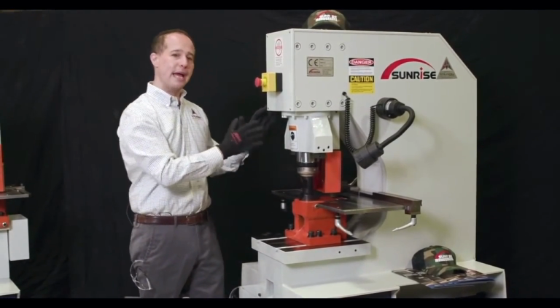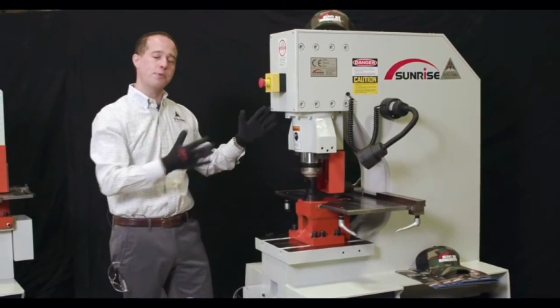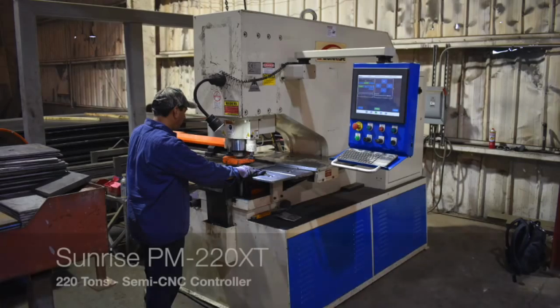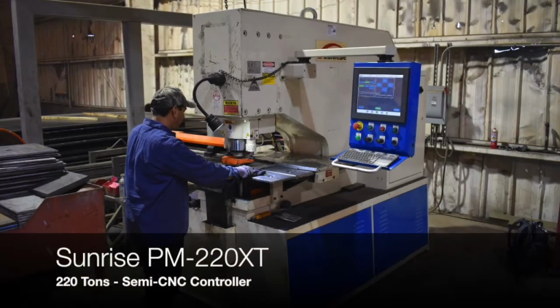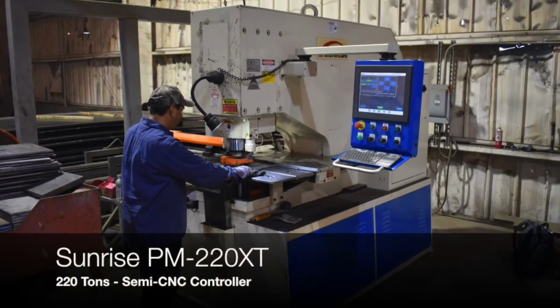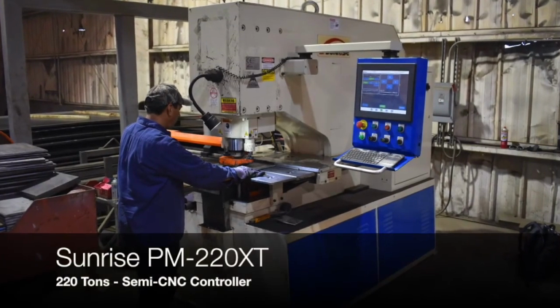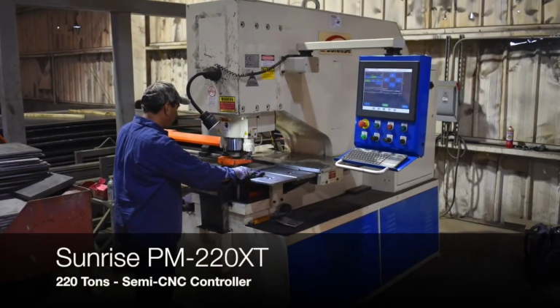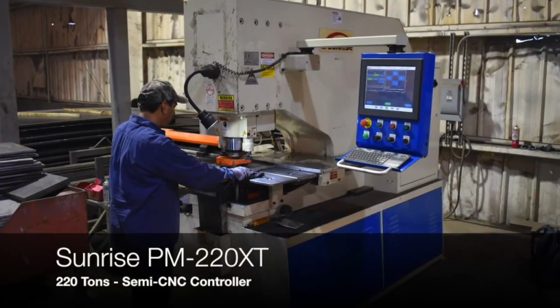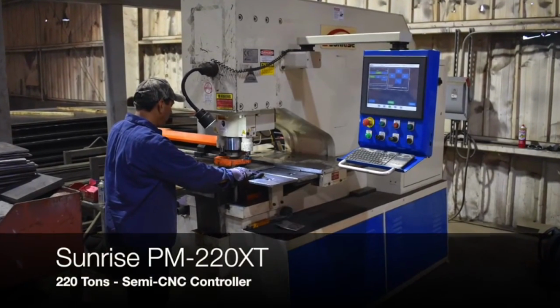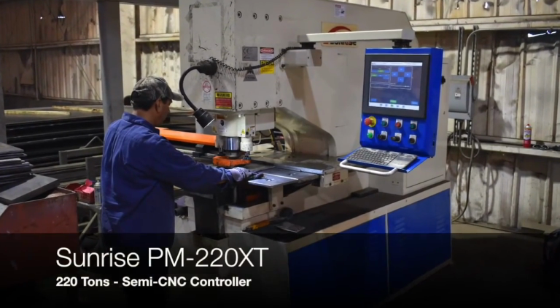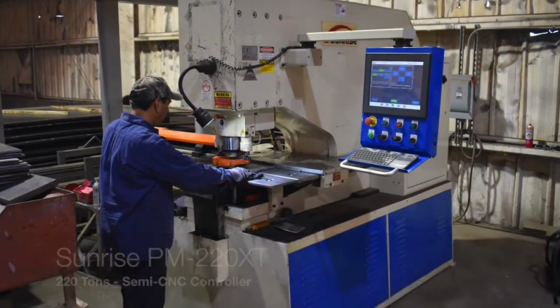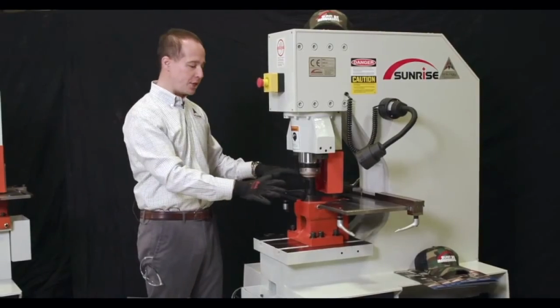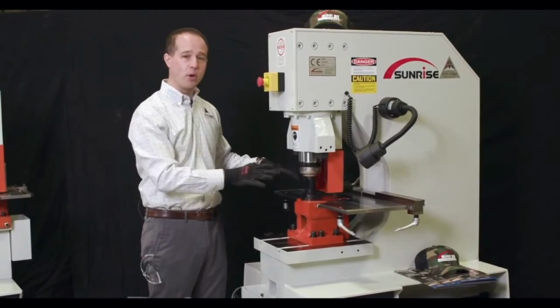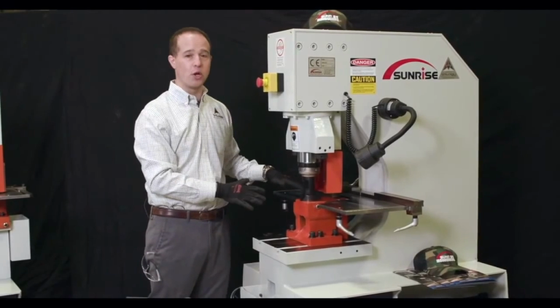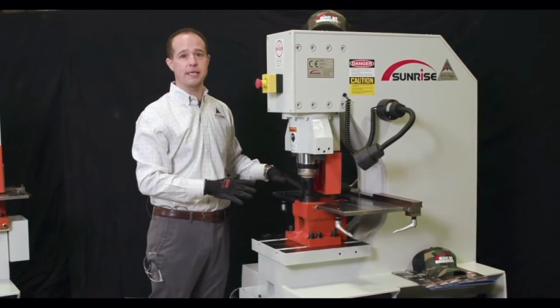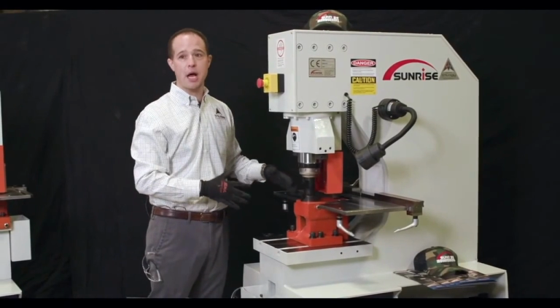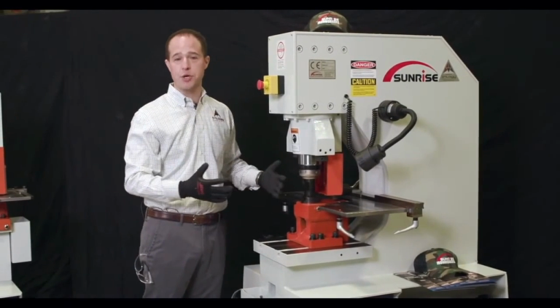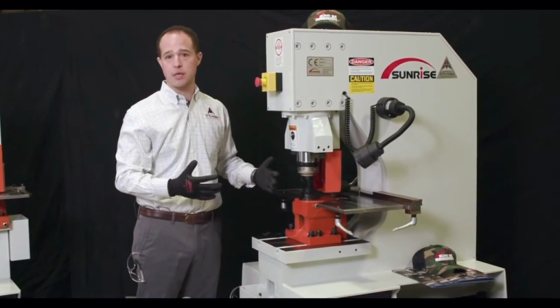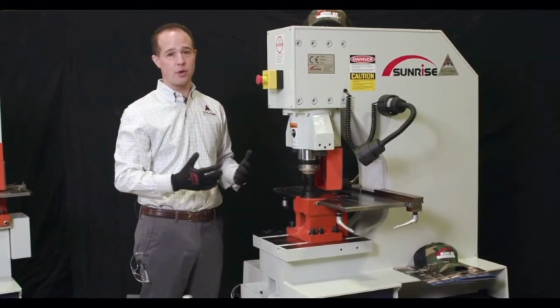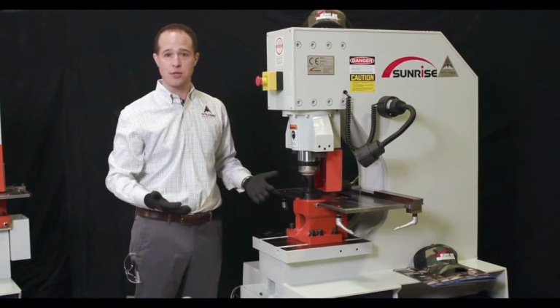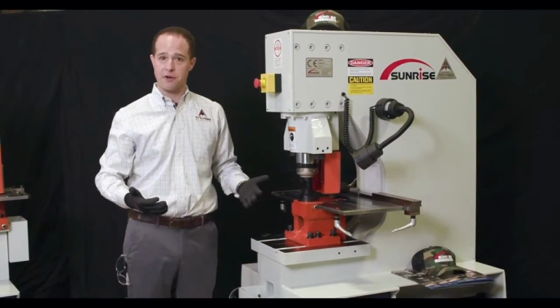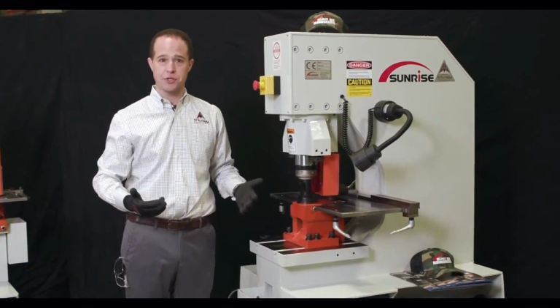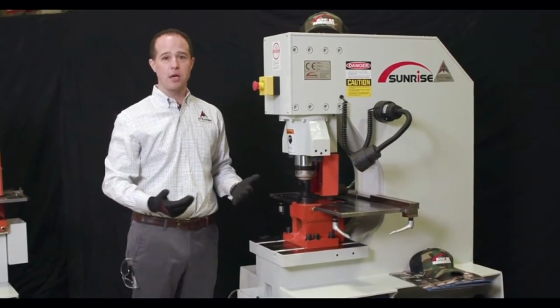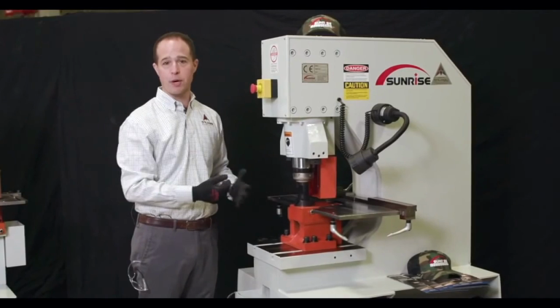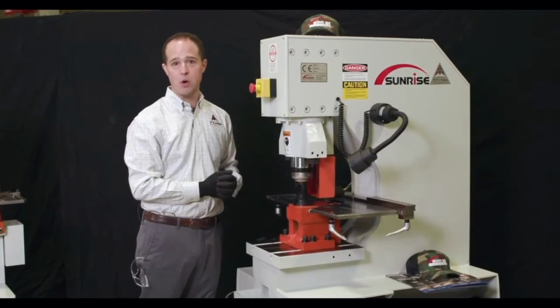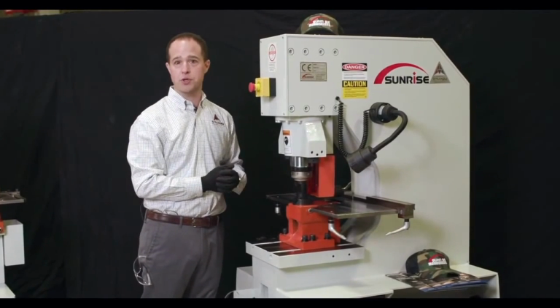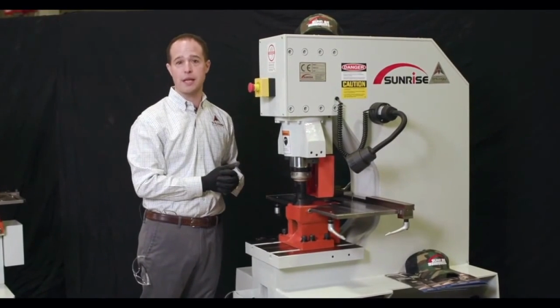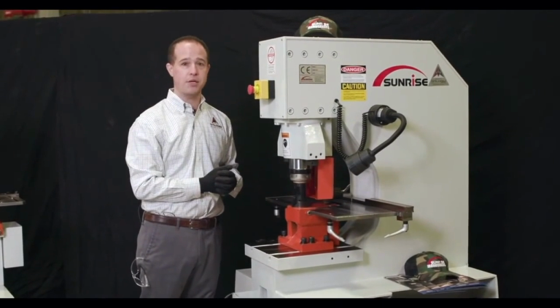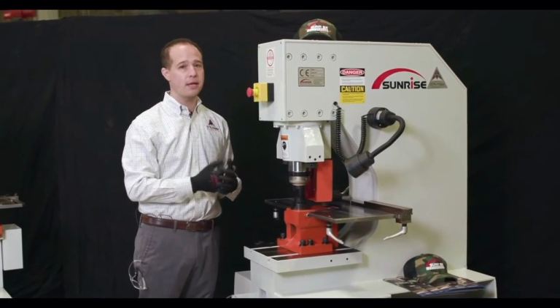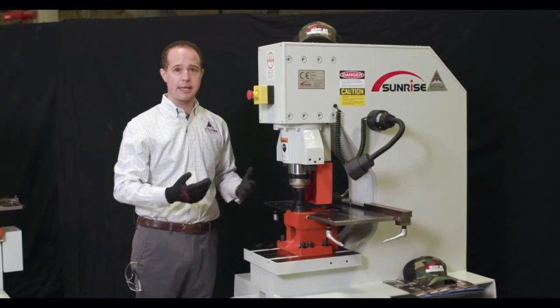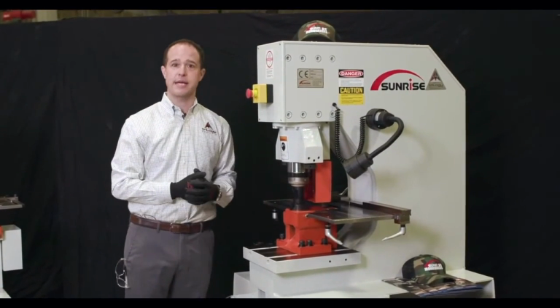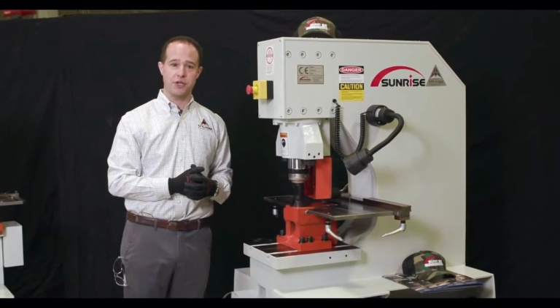We go up to 220 tons with up to a 30-inch throat. Gauge table, dual opening die block, two-year warranty — those are all standard features. Low pressure mode for your tooling alignment and adjustment is also a standard feature.